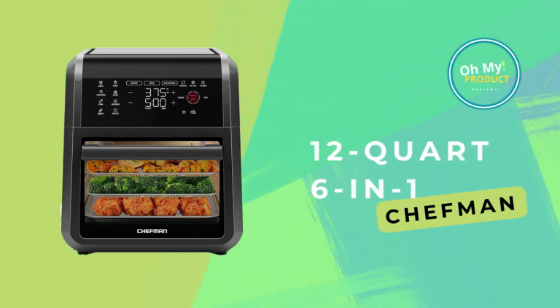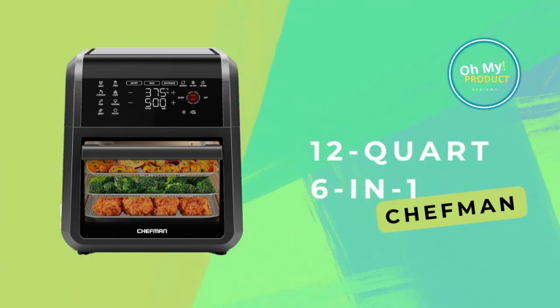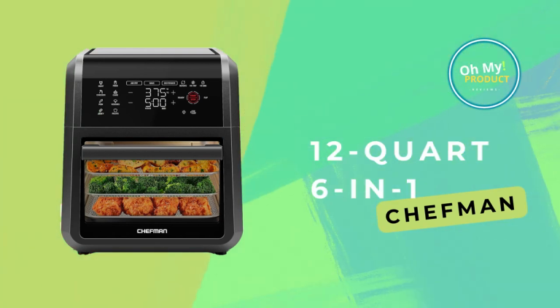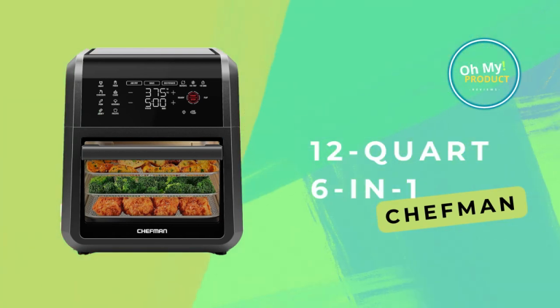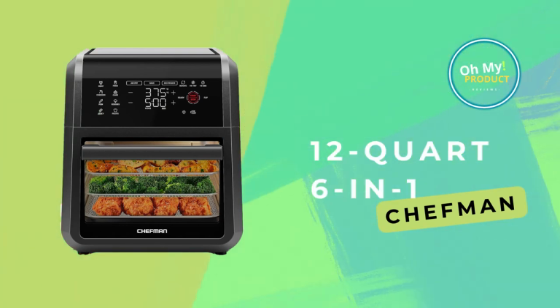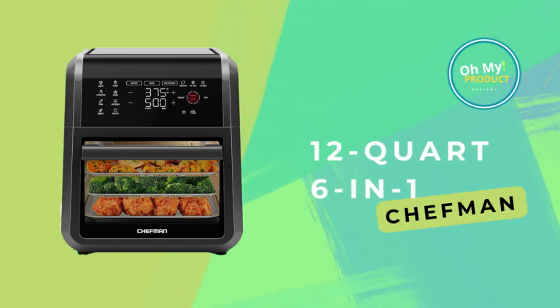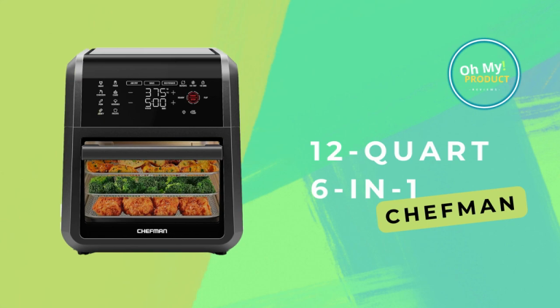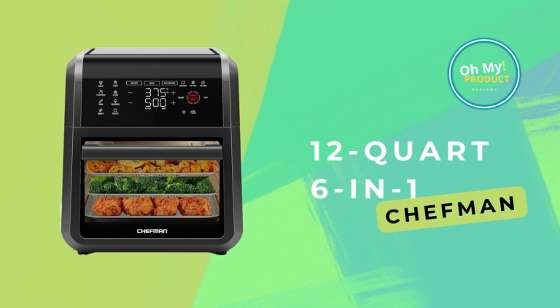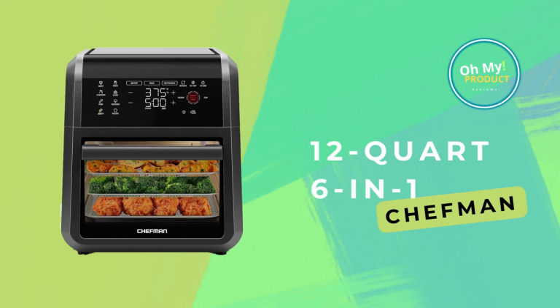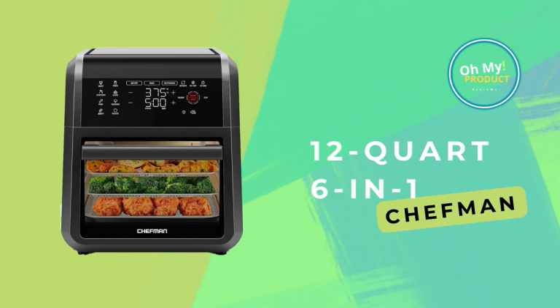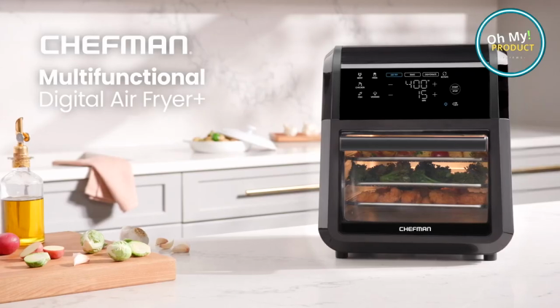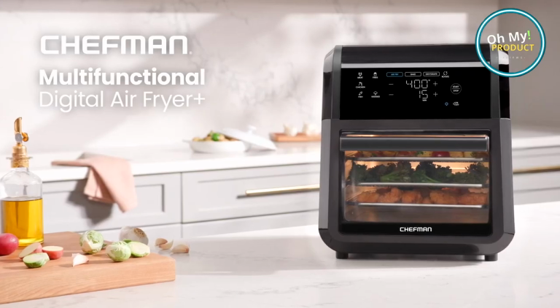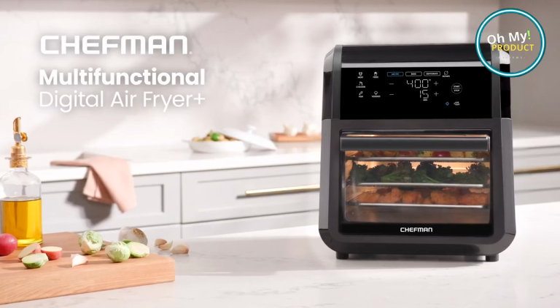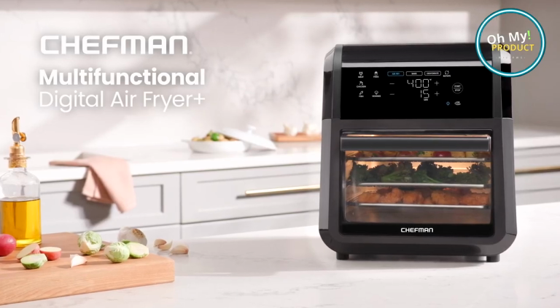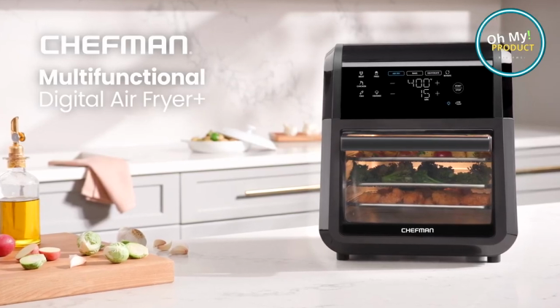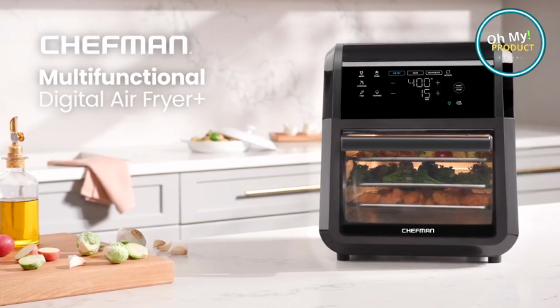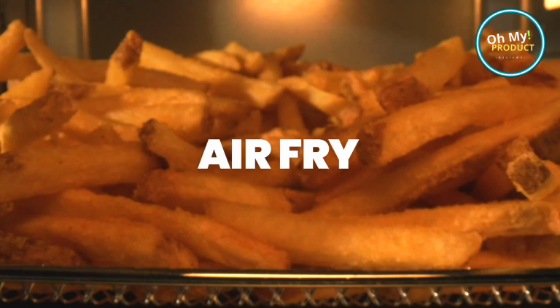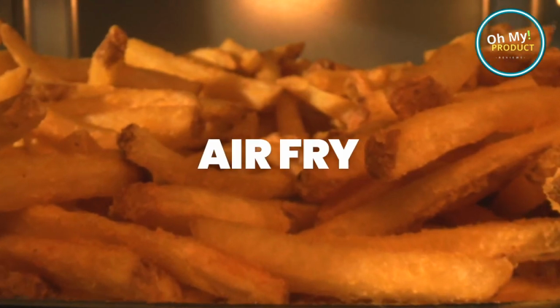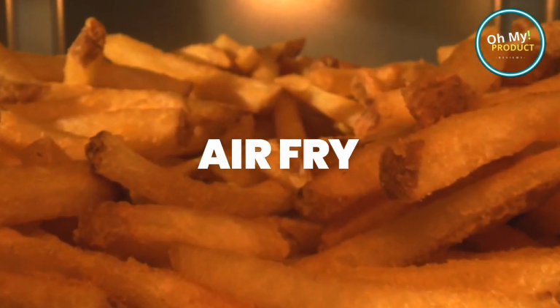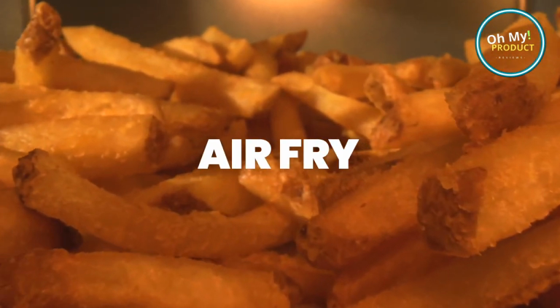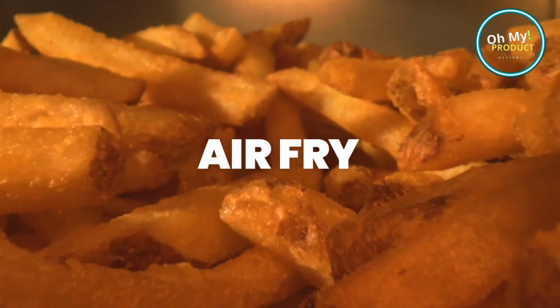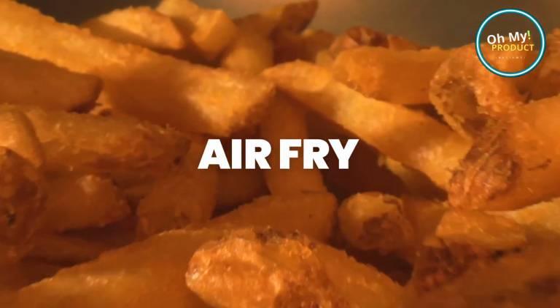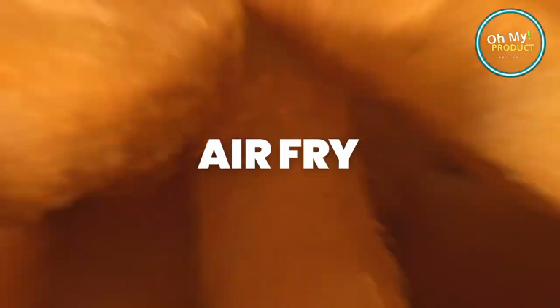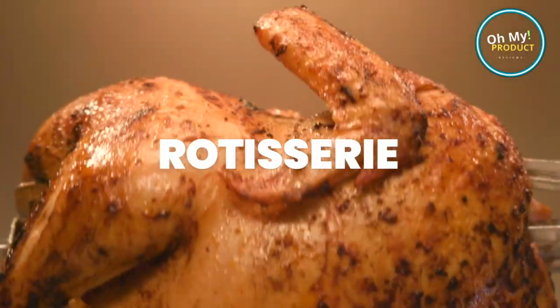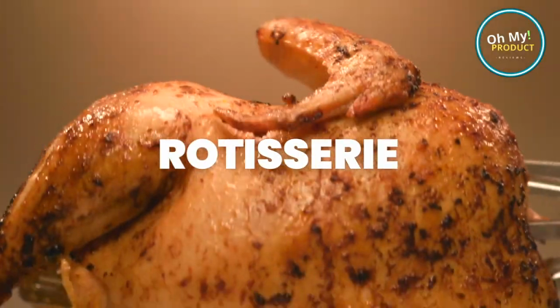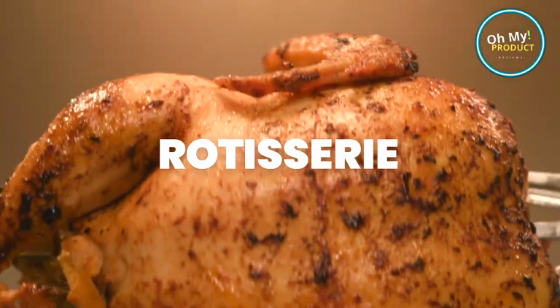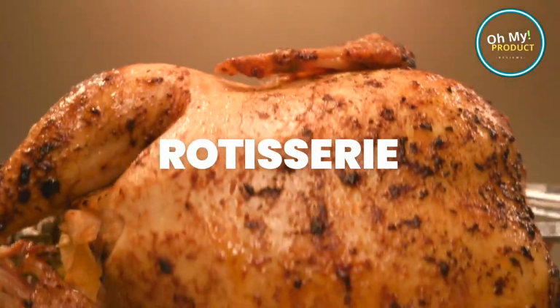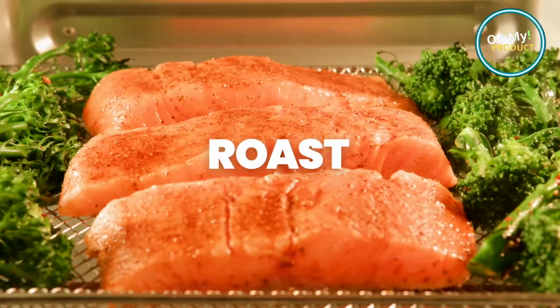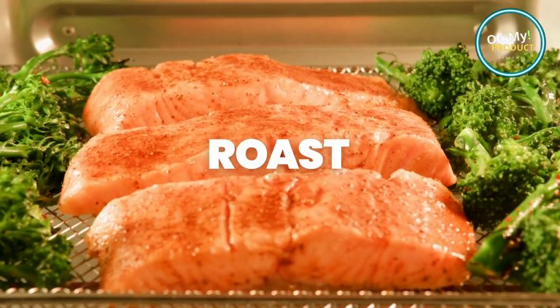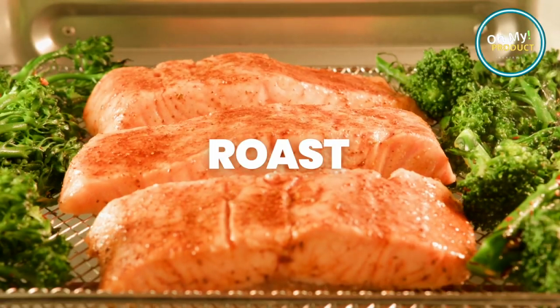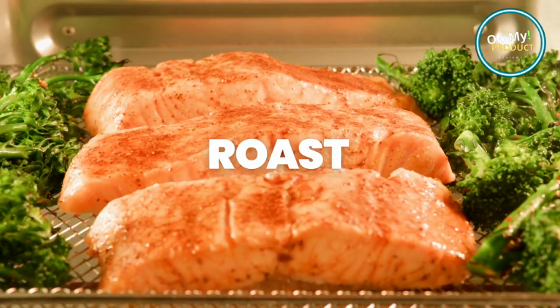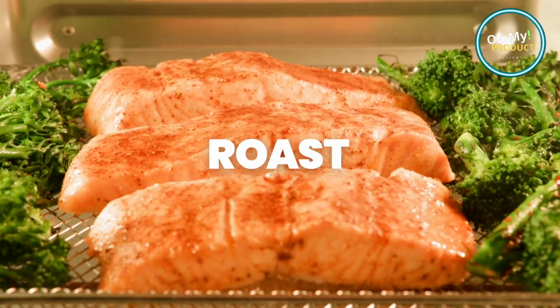This 12-quart 6-in-1 marvel is a game-changer in the kitchen. Imagine the delight of frying, baking, roasting, grilling, dehydrating, and warming — all with one sleek appliance.